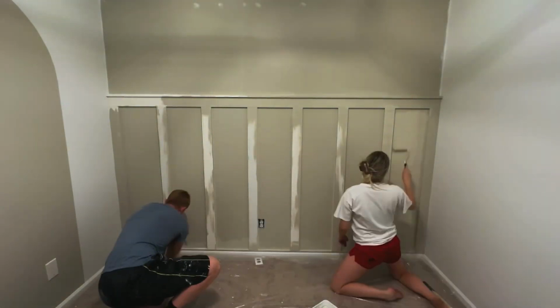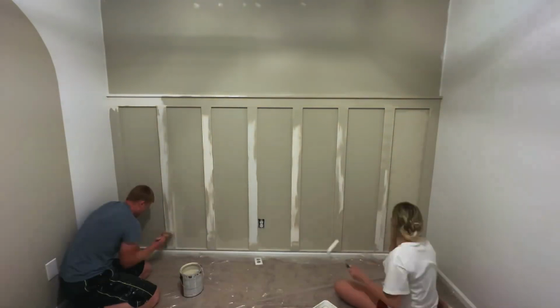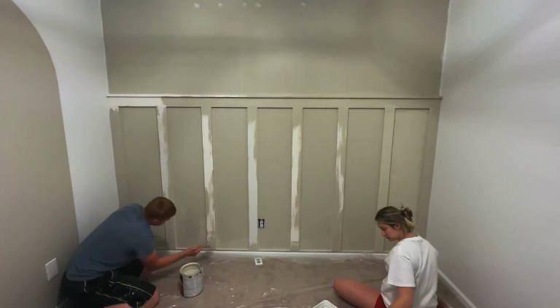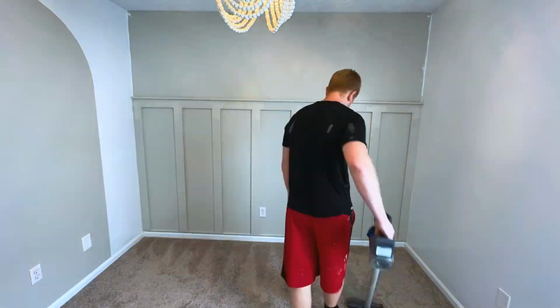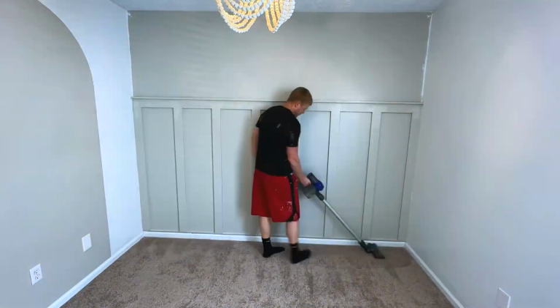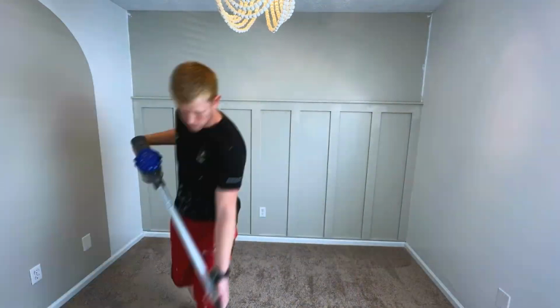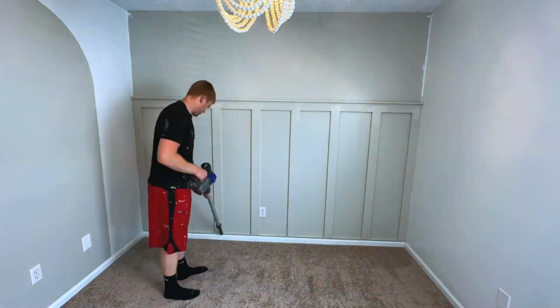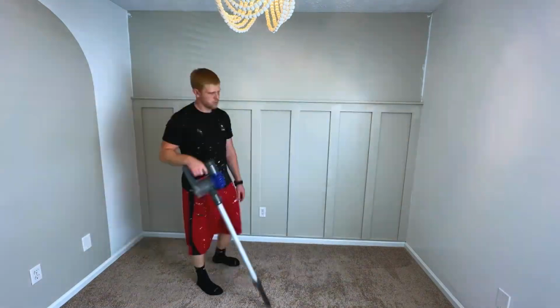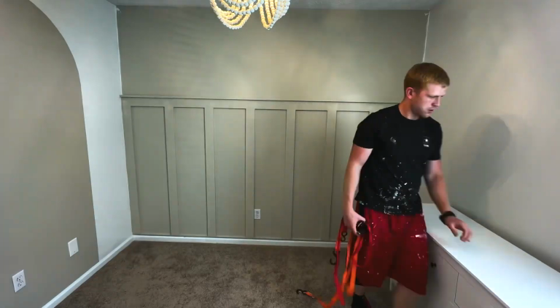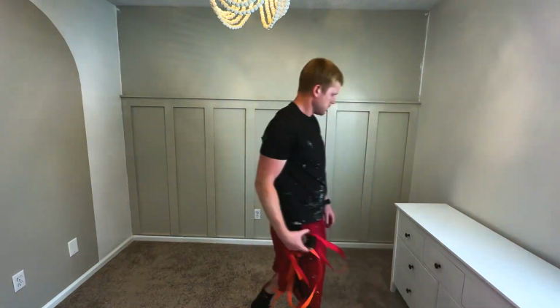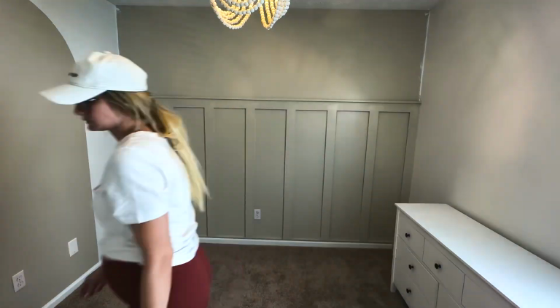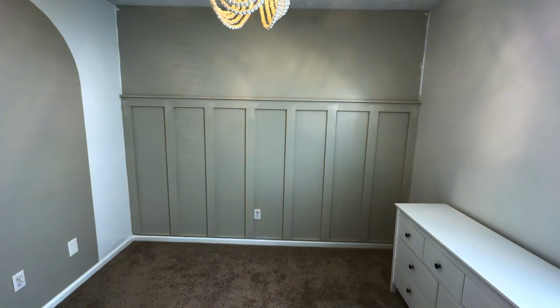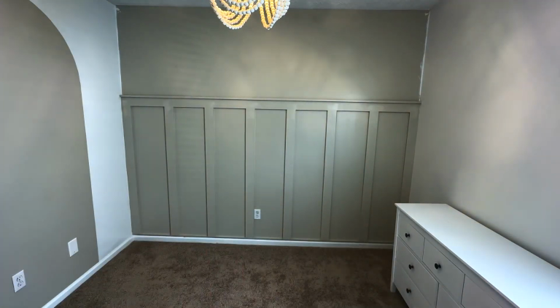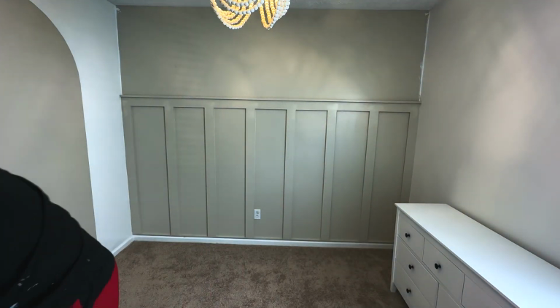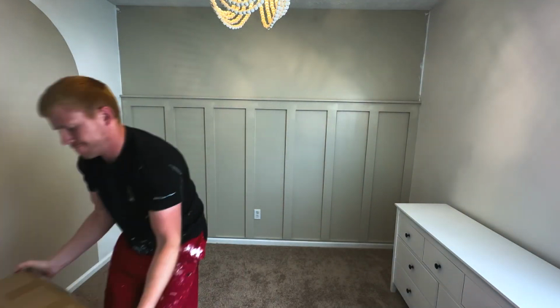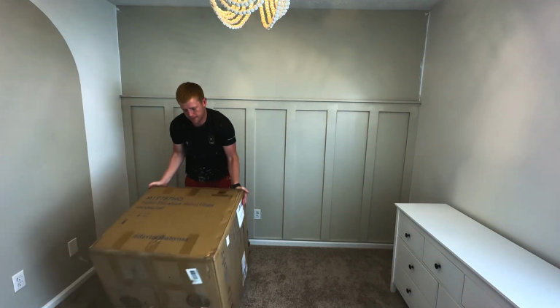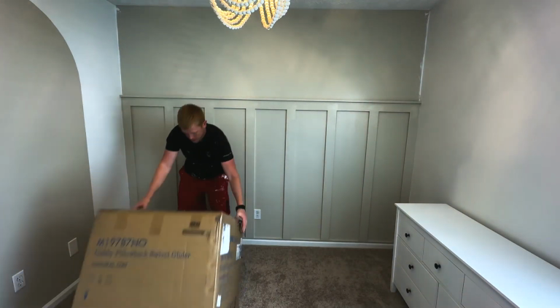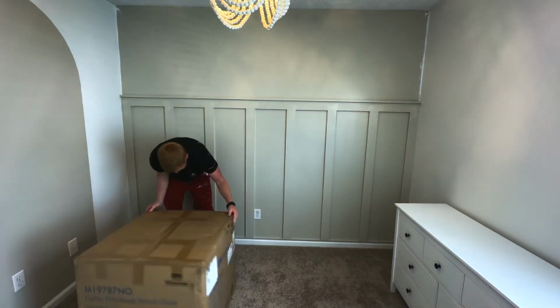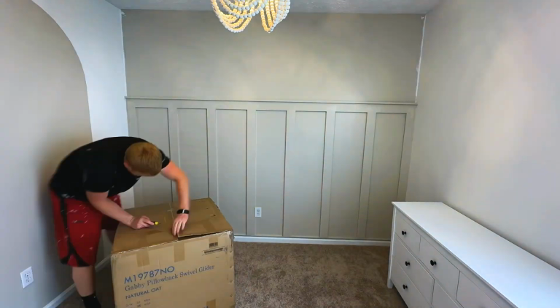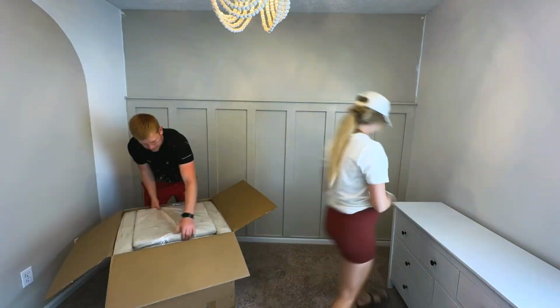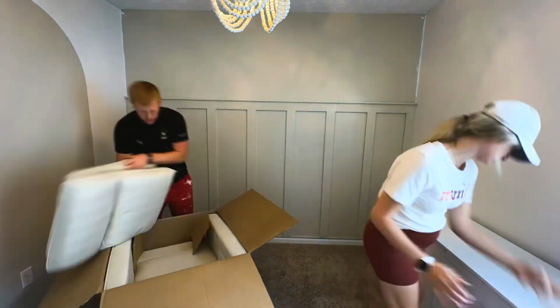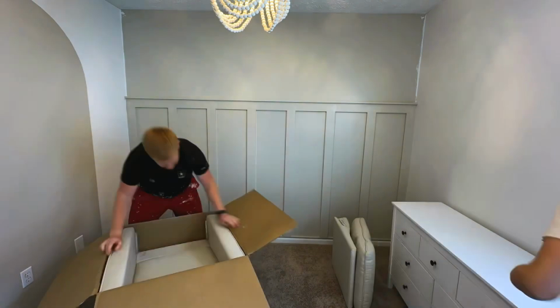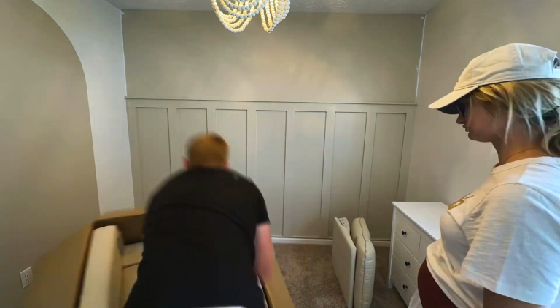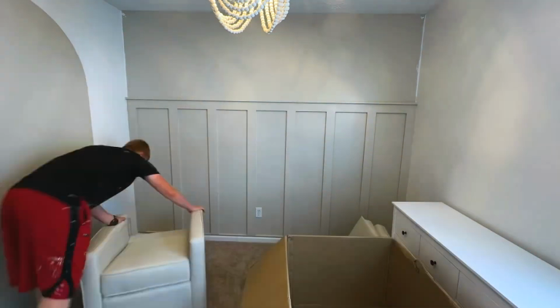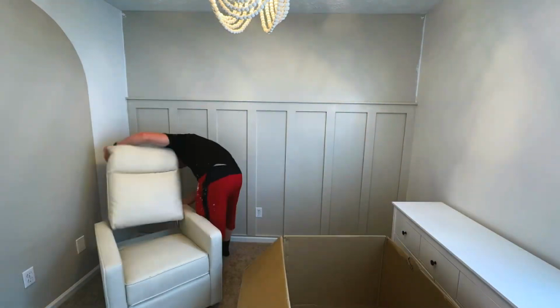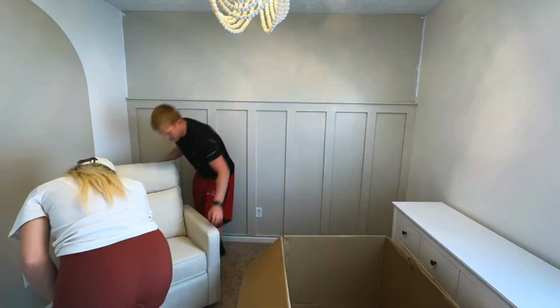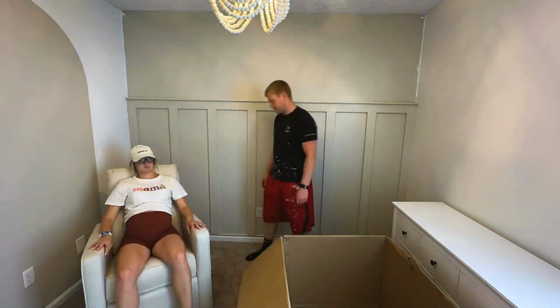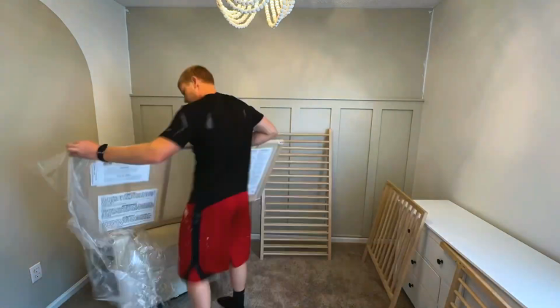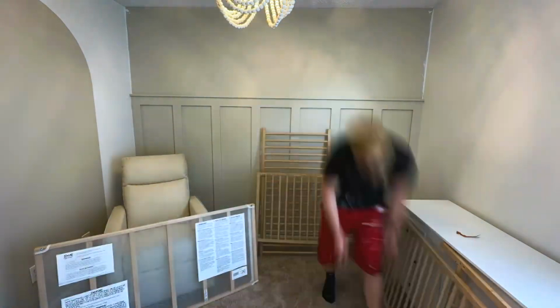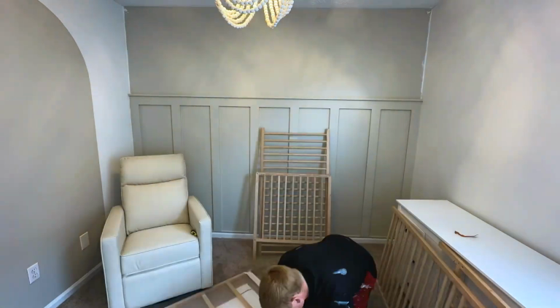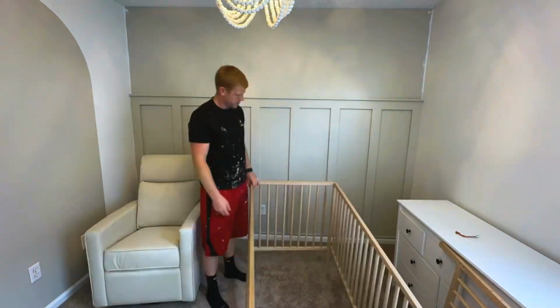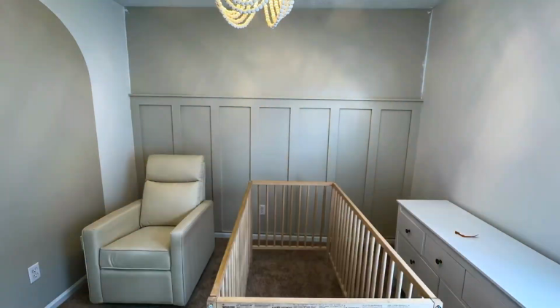Did some quick cleanup, and then we had to wait for the wallpaper to come in, so we went ahead and put all the stuff in our way. It's a pretty small room, so fitting a chair, a dresser, and a crib in there was a little tough.